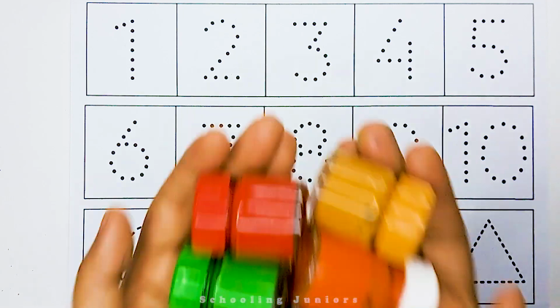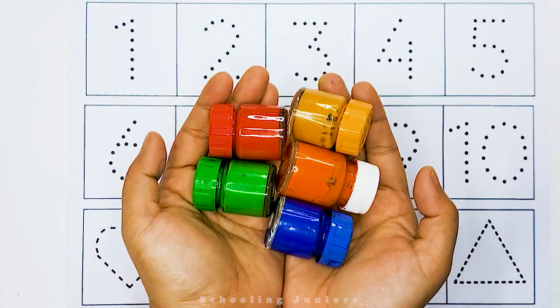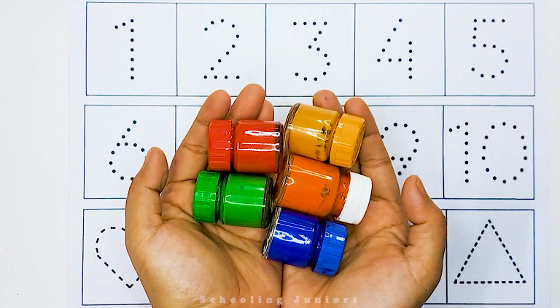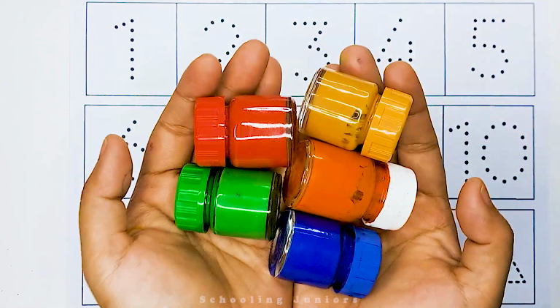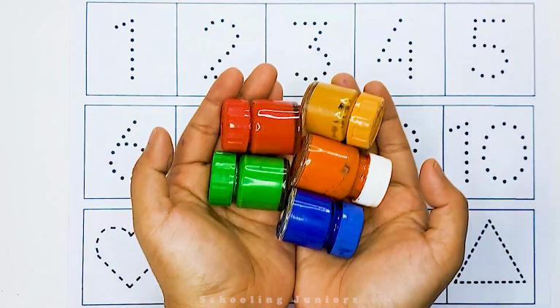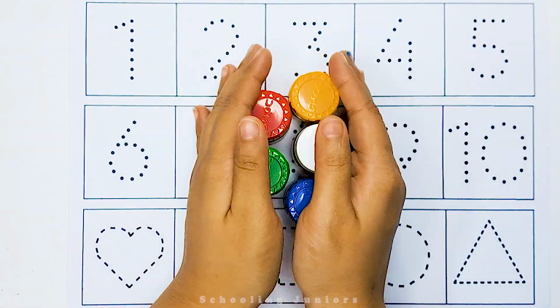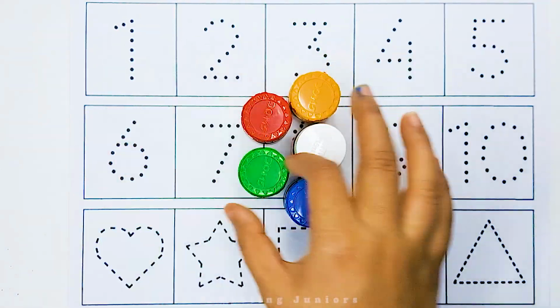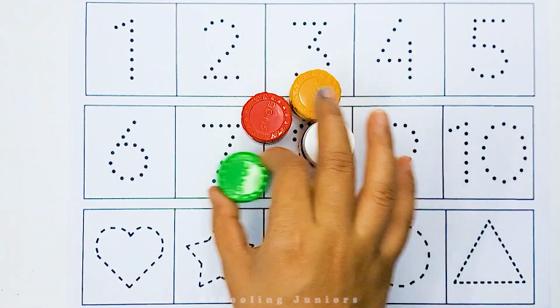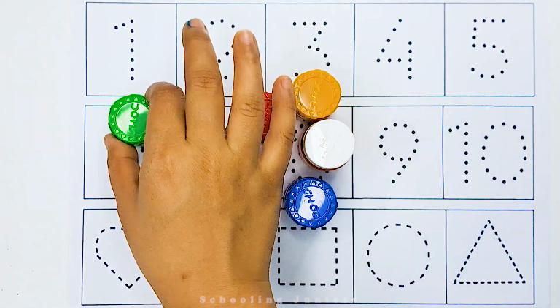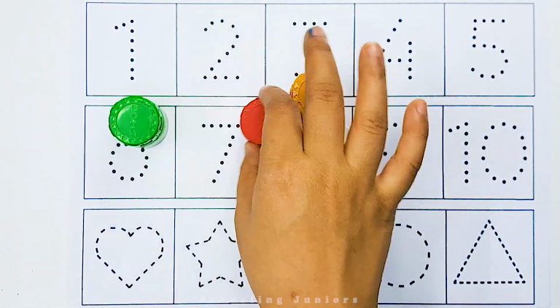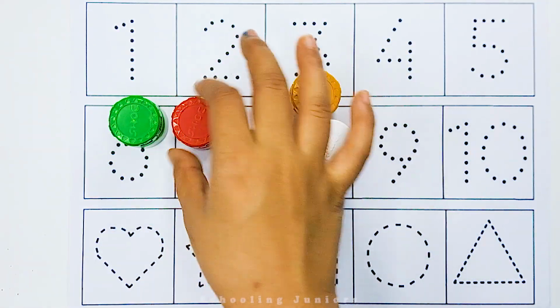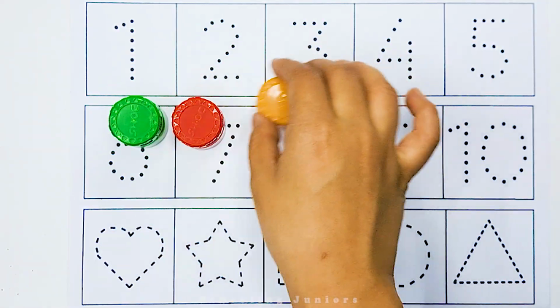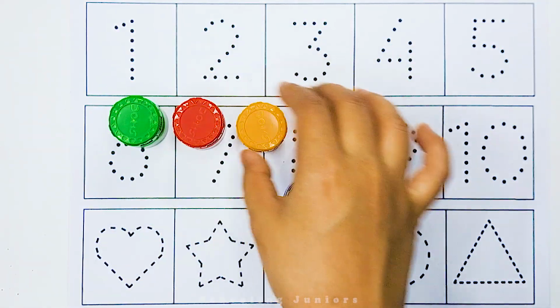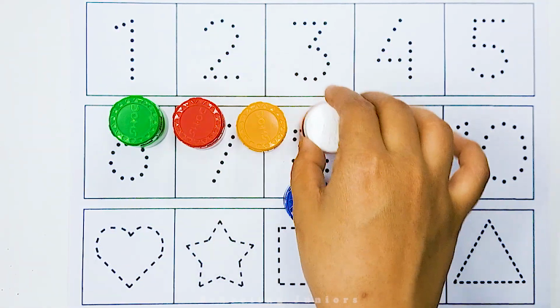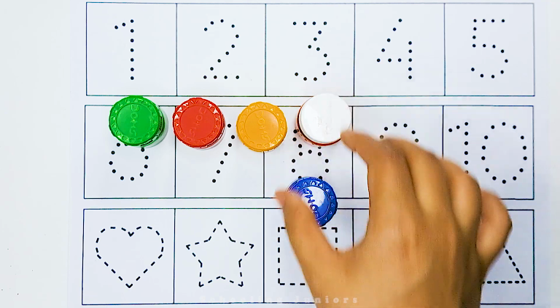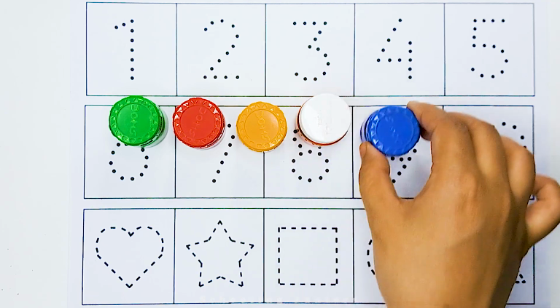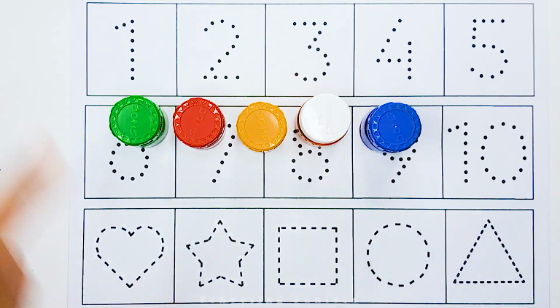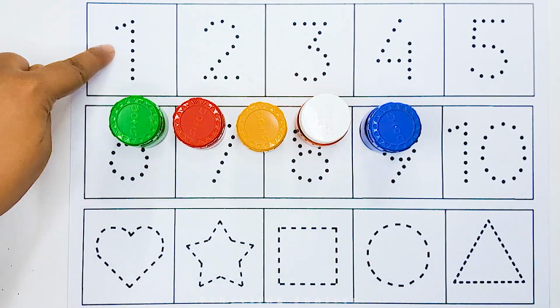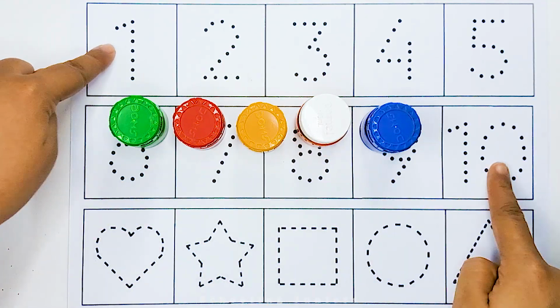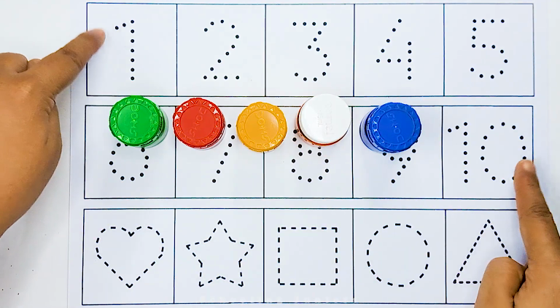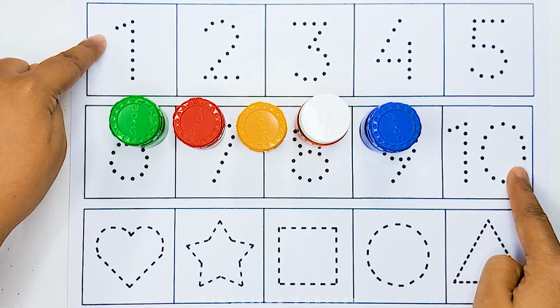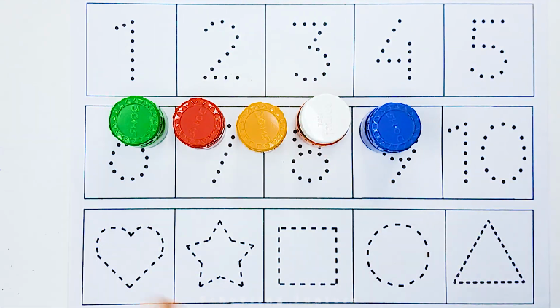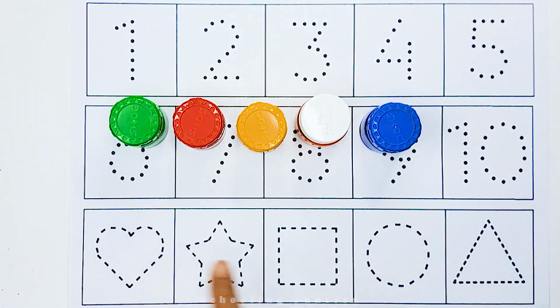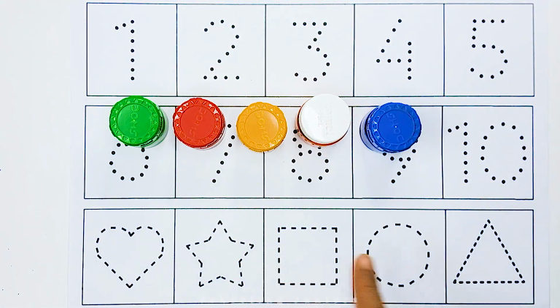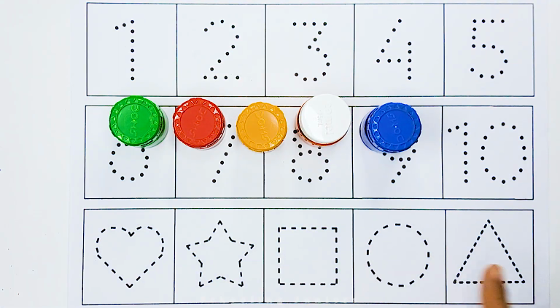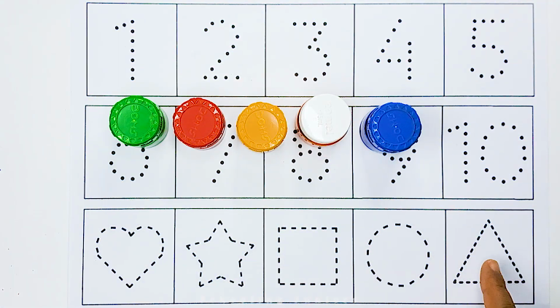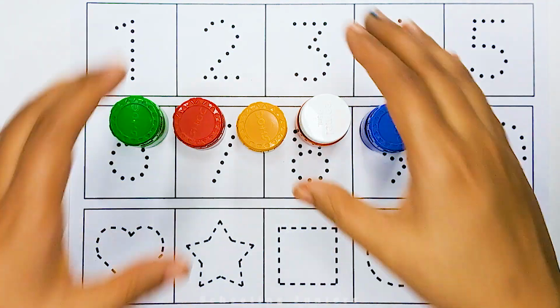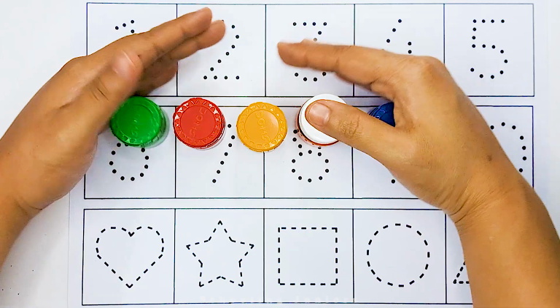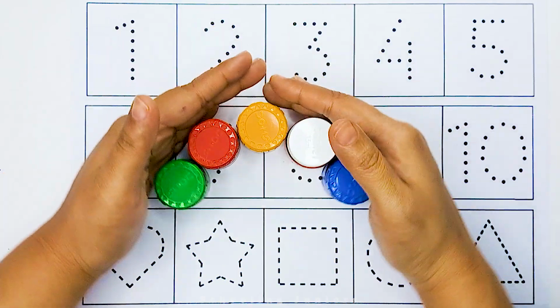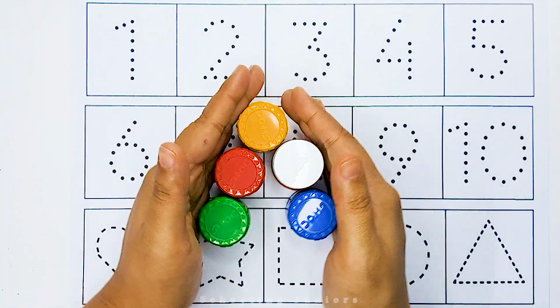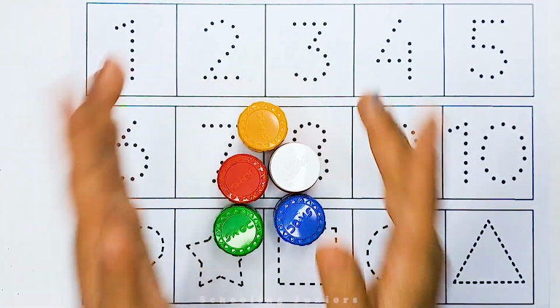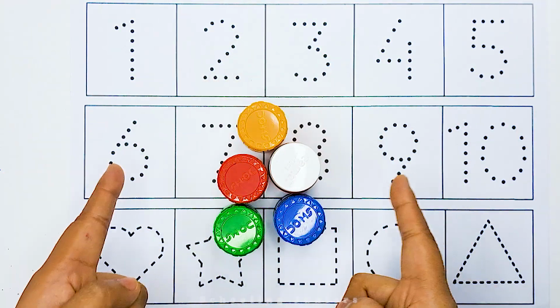Hello little kids, welcome to Schooling Juniors. Let's learn some 1 to 10 counting or 2D shapes name. So, let's get started.